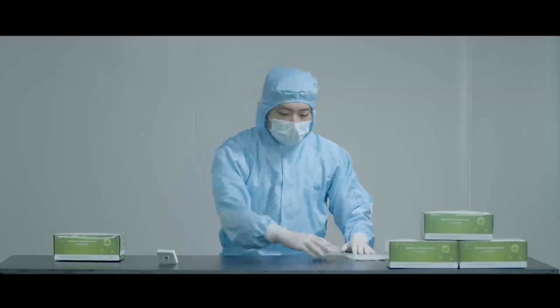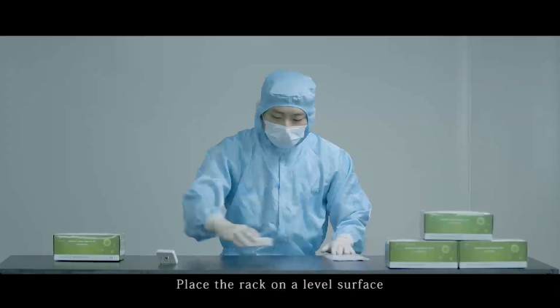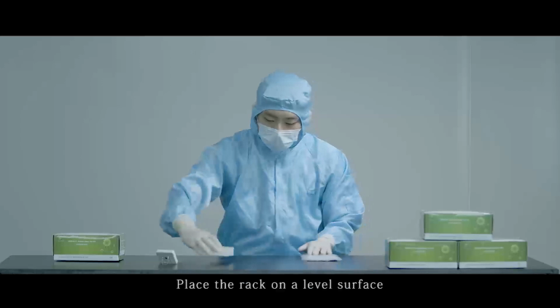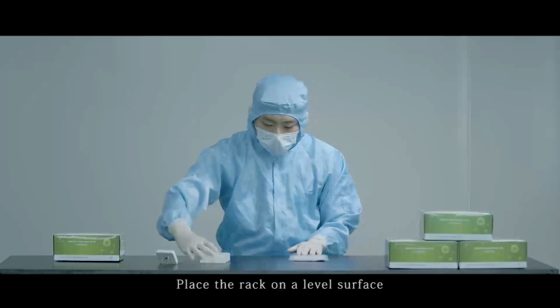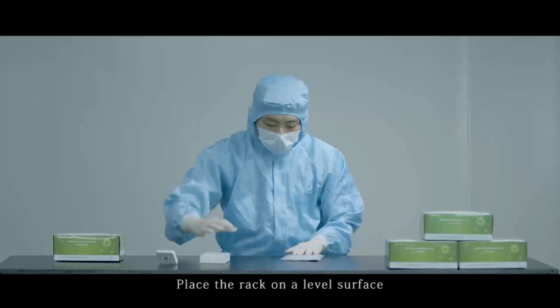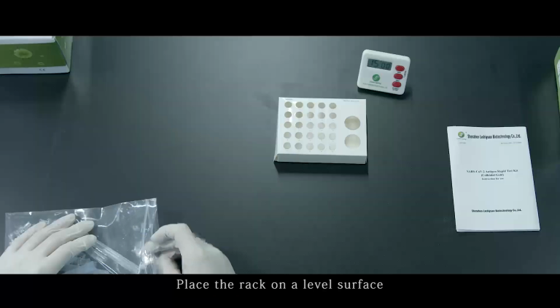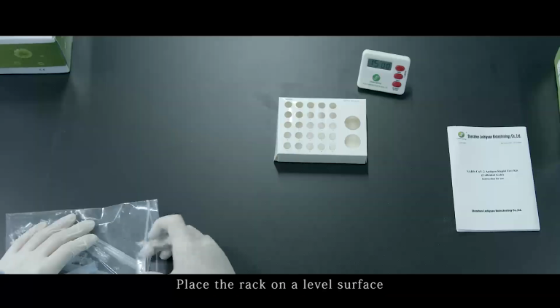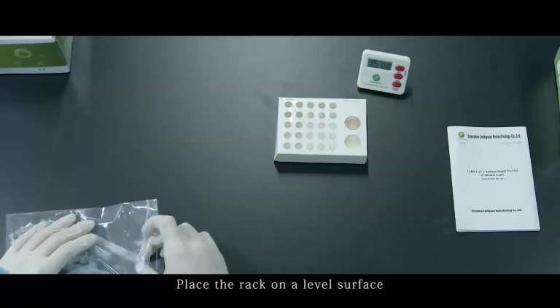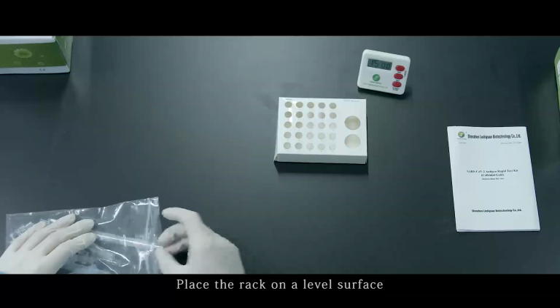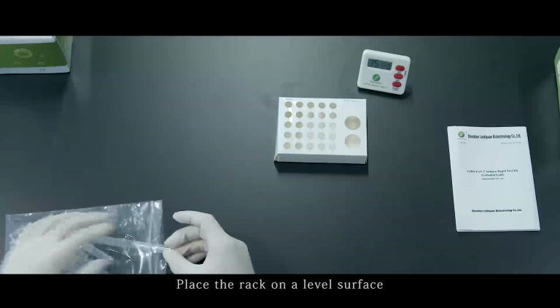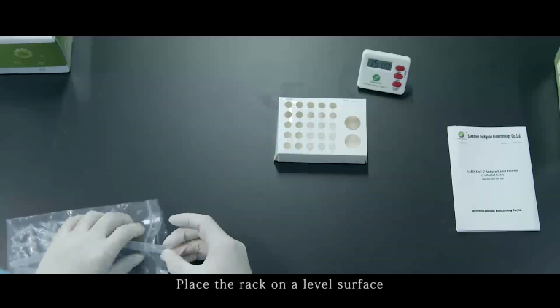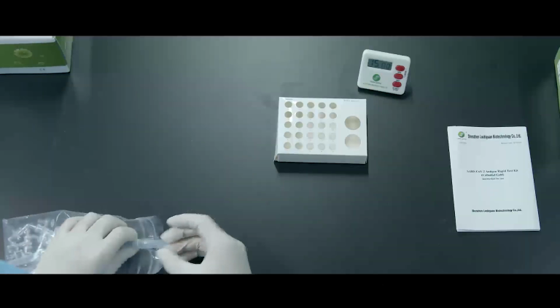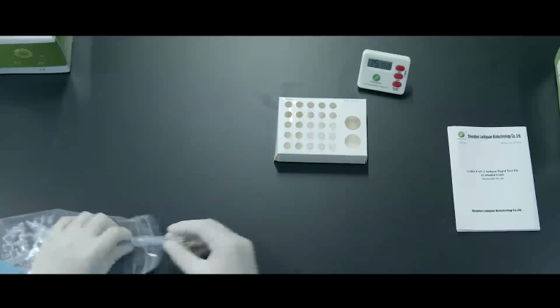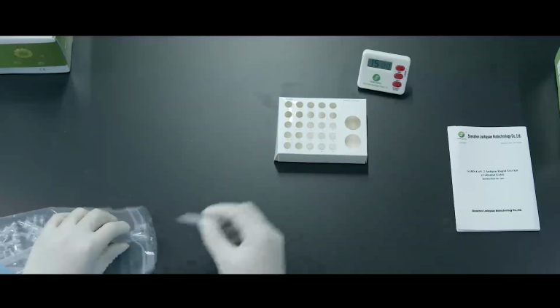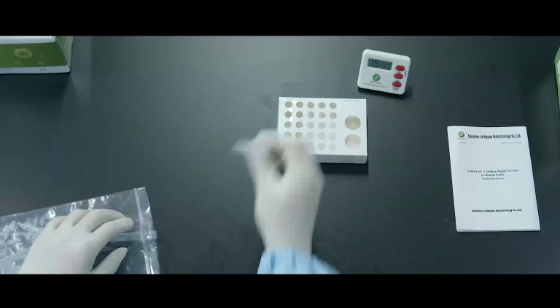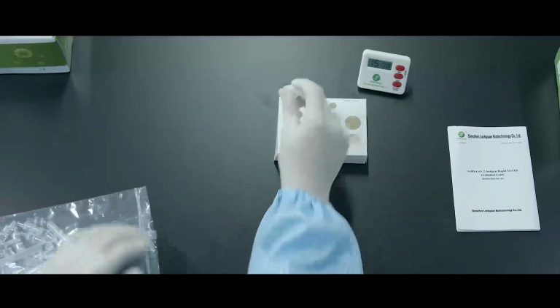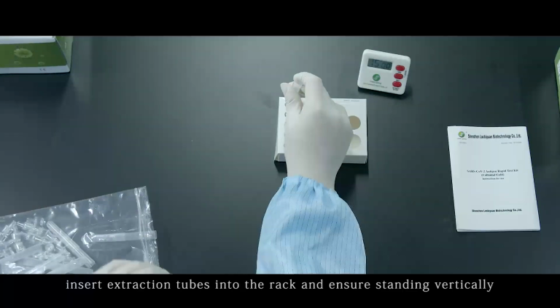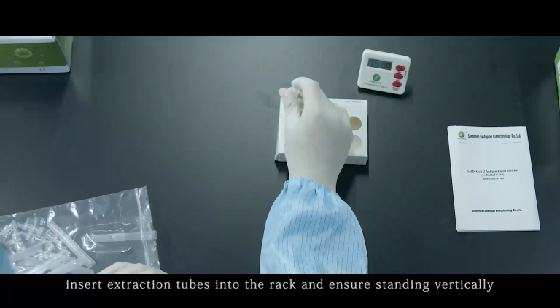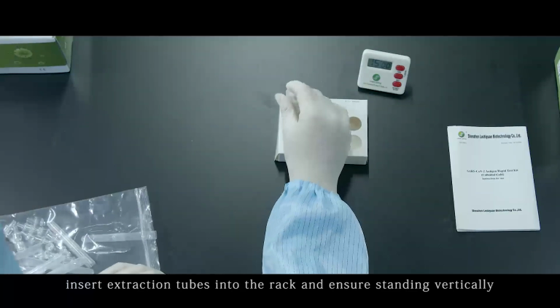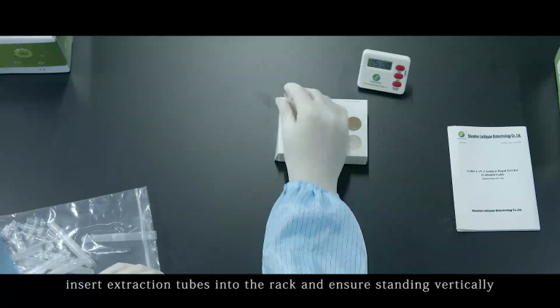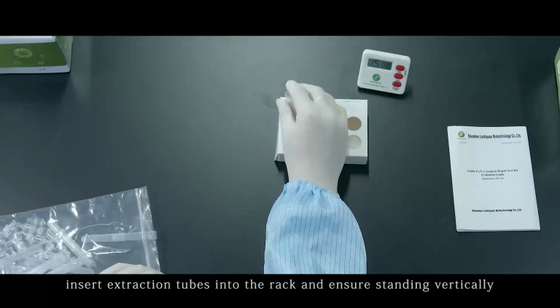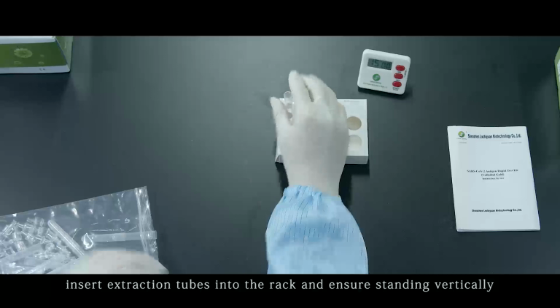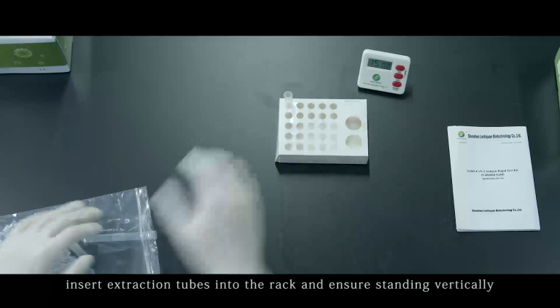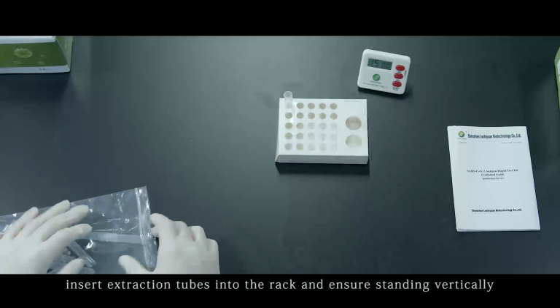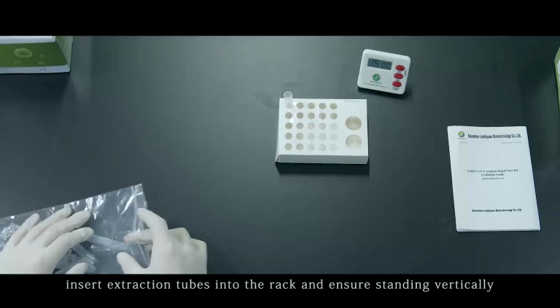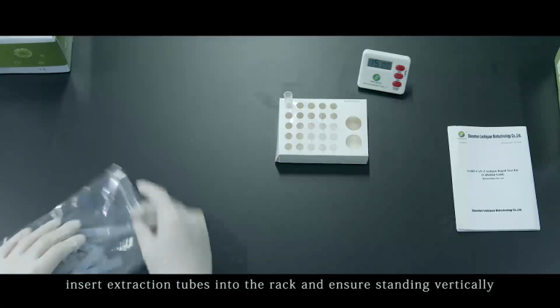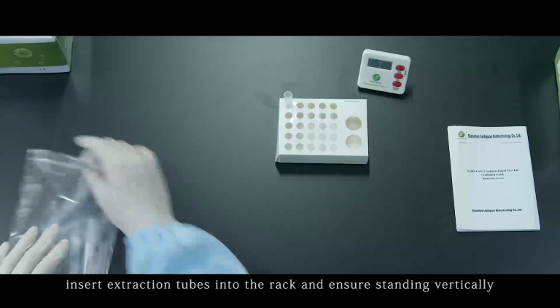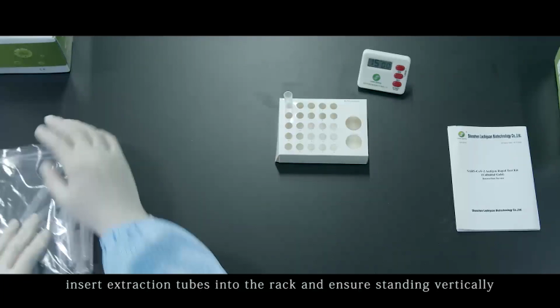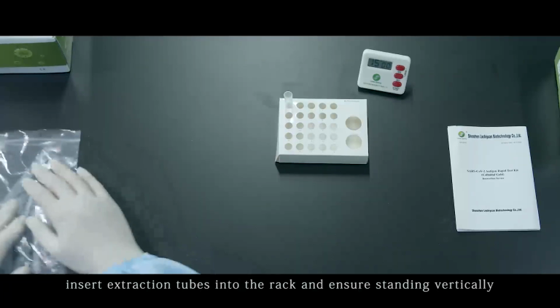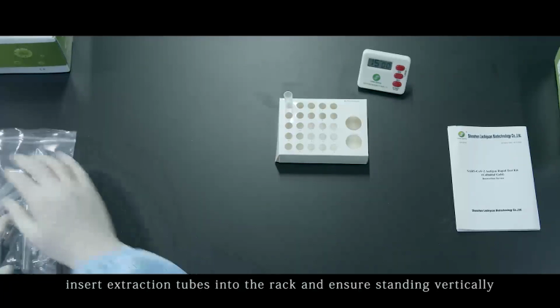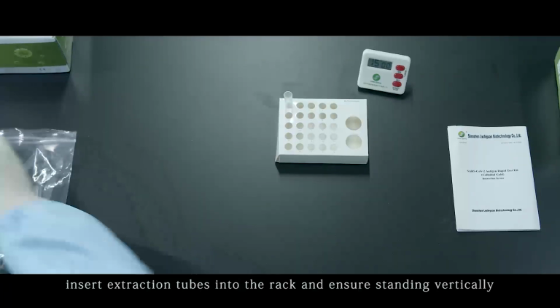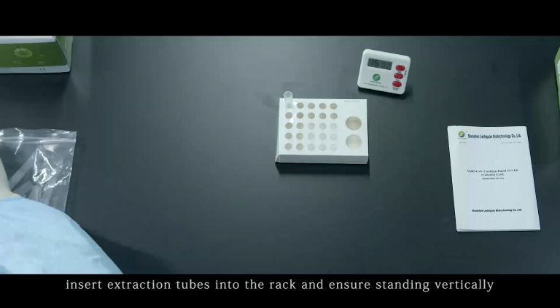Place the rack on a level surface. Insert extraction tubes into the rack and ensure they are standing vertically.